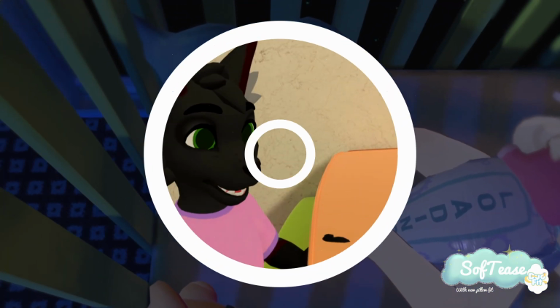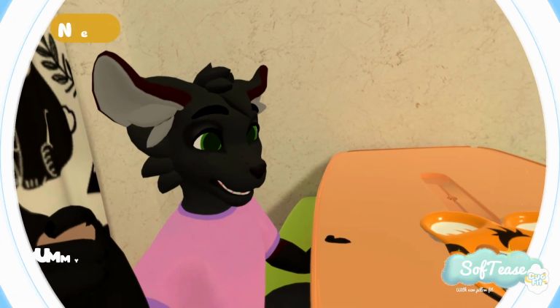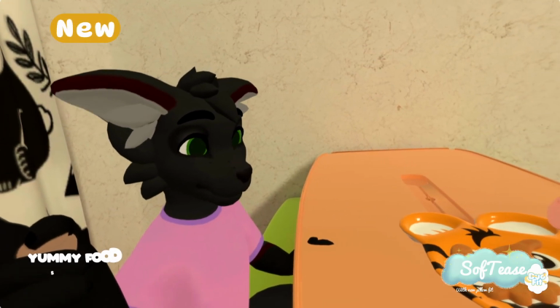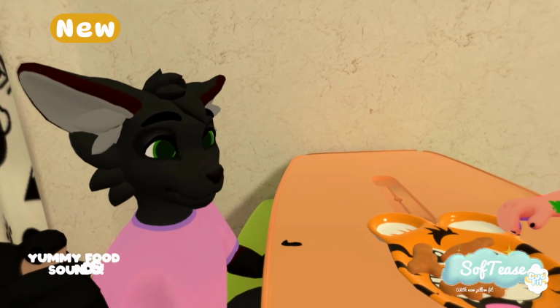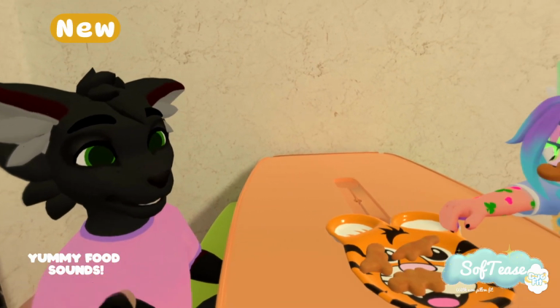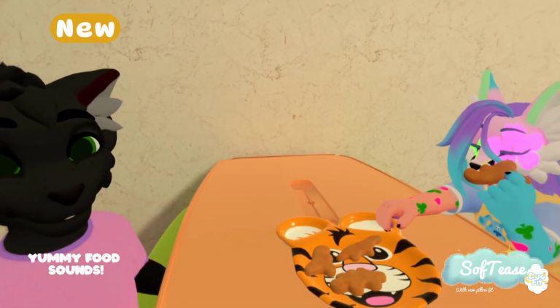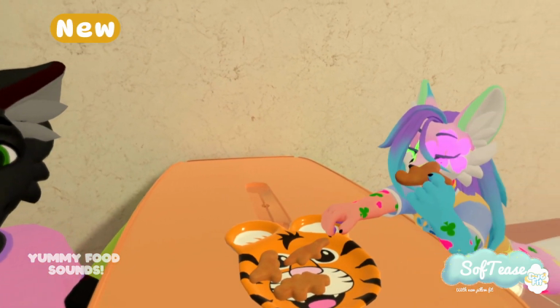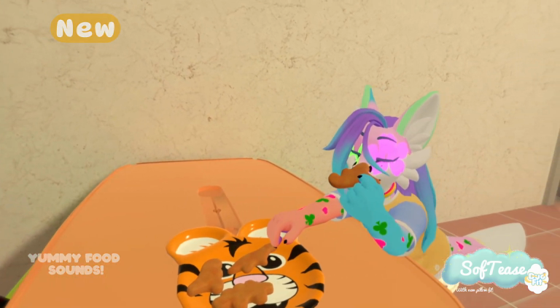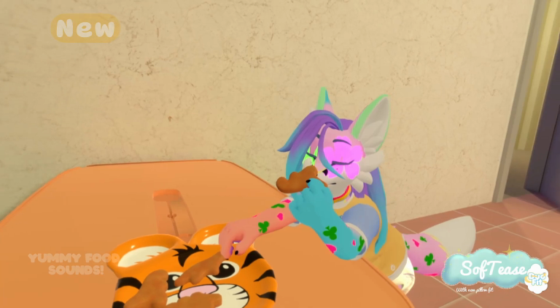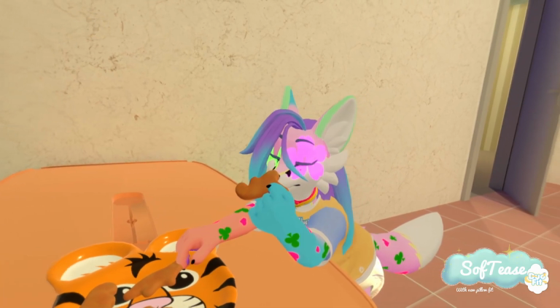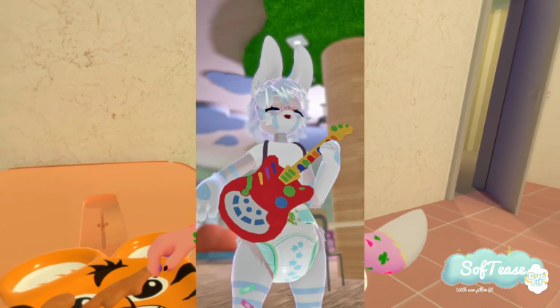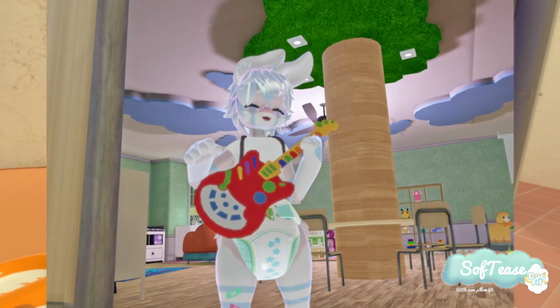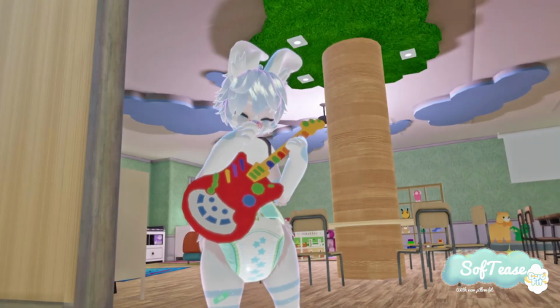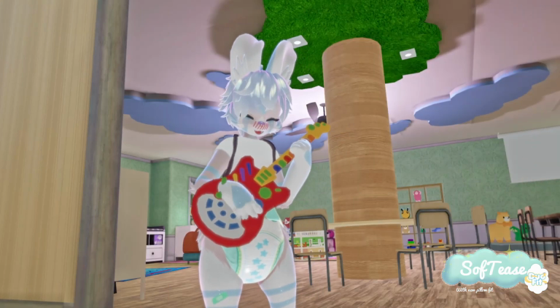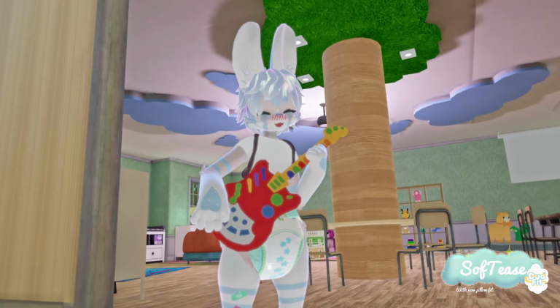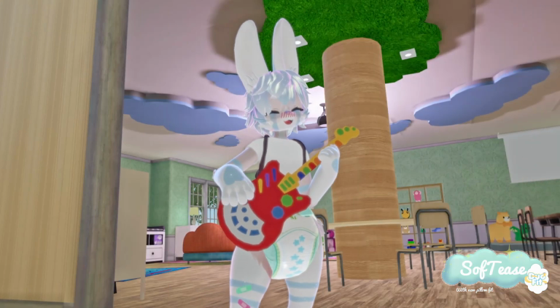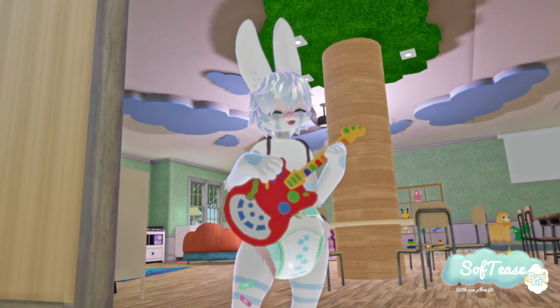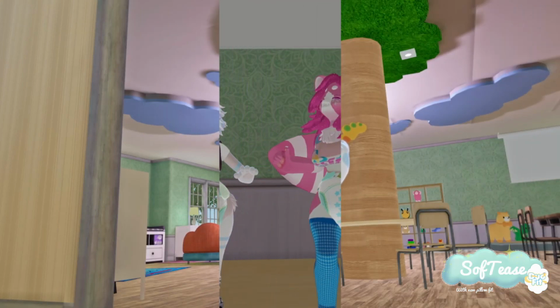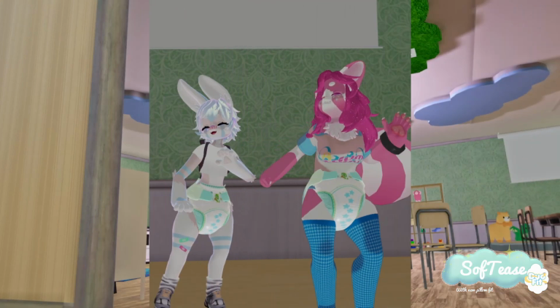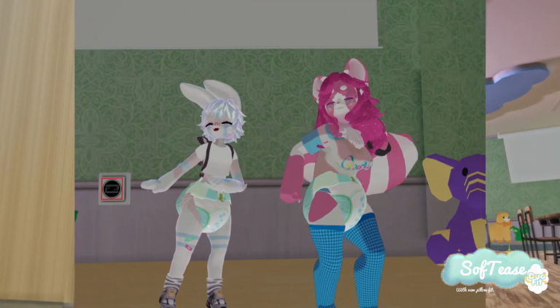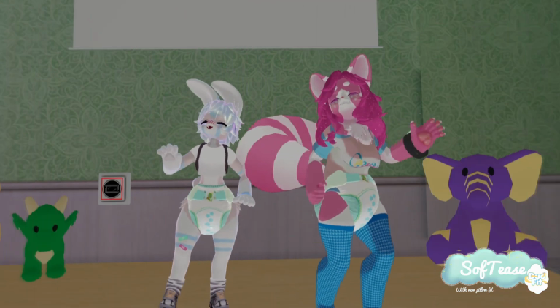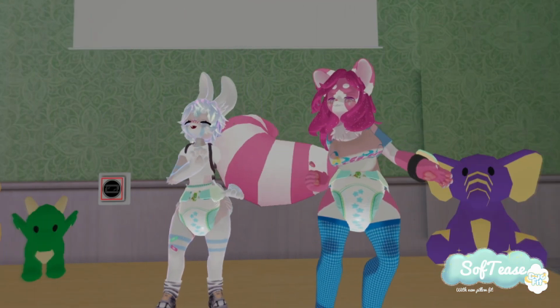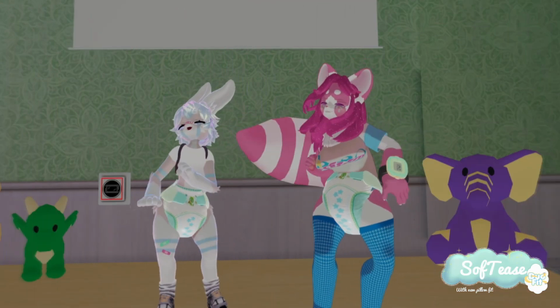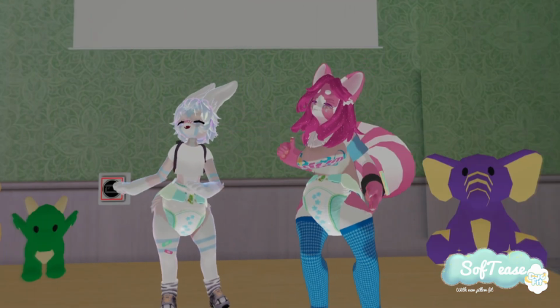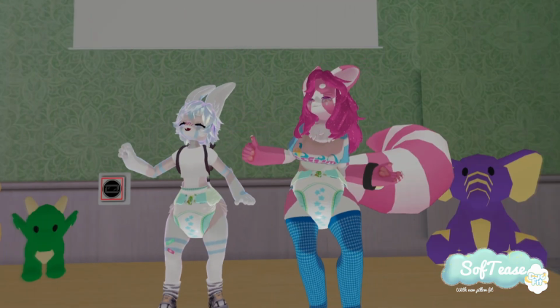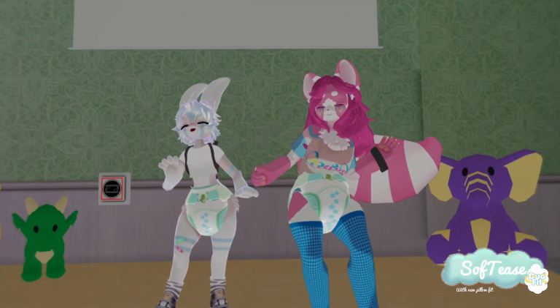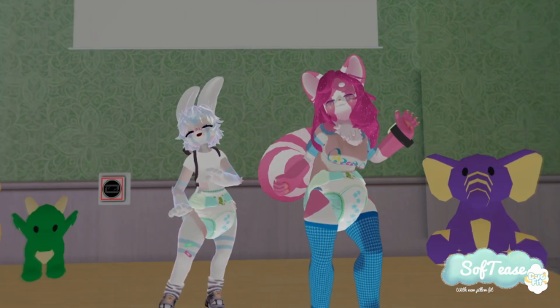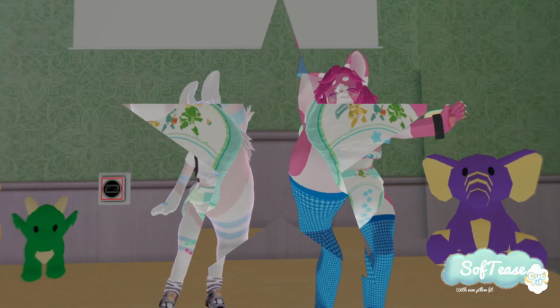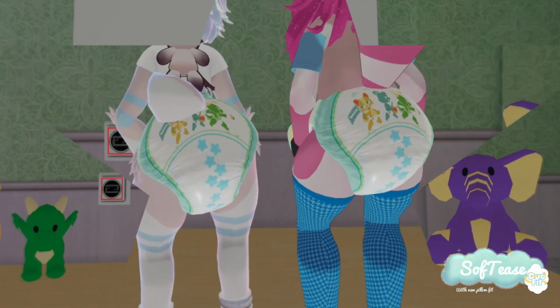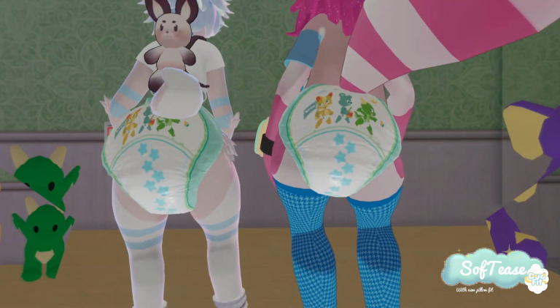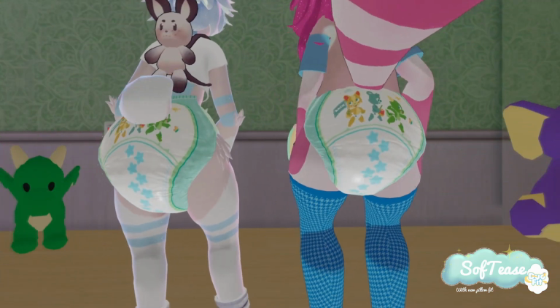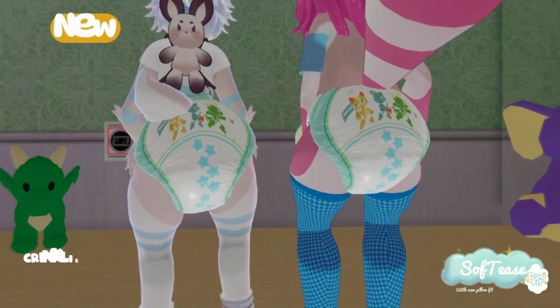Snack time just got even yummier with new sounds. Wiggle, waddle, and play with our improved diaper sounds. Now even your wiggly bottom crinkles.